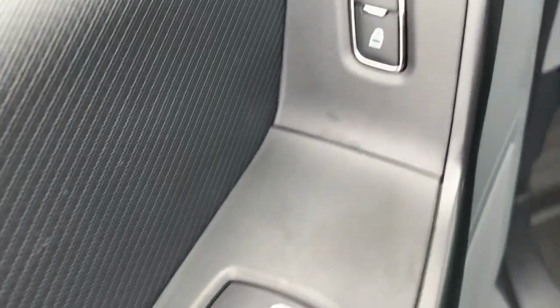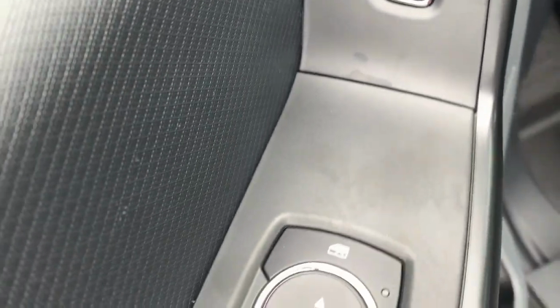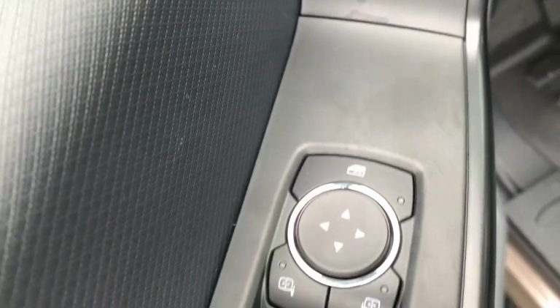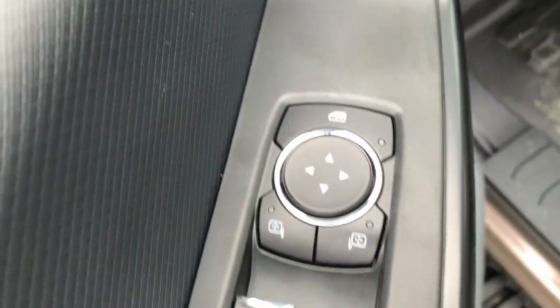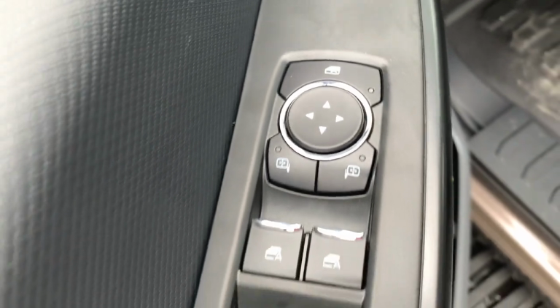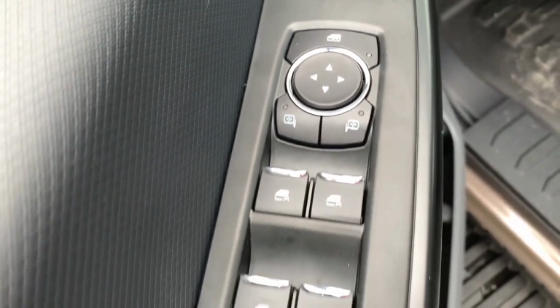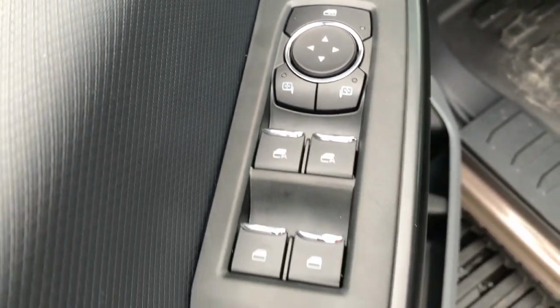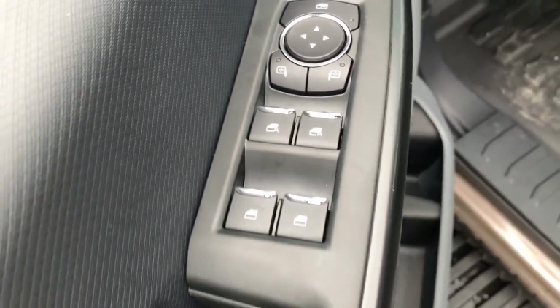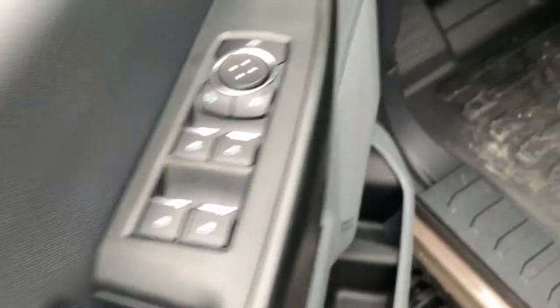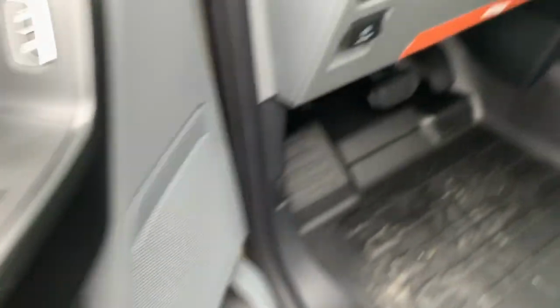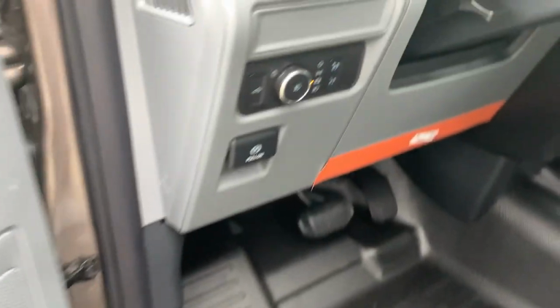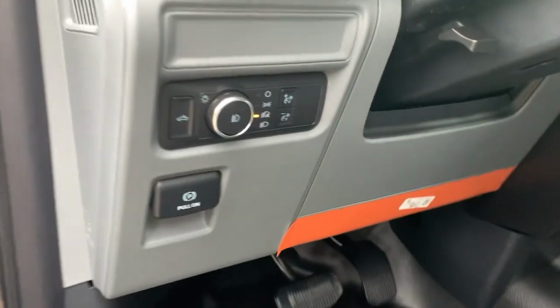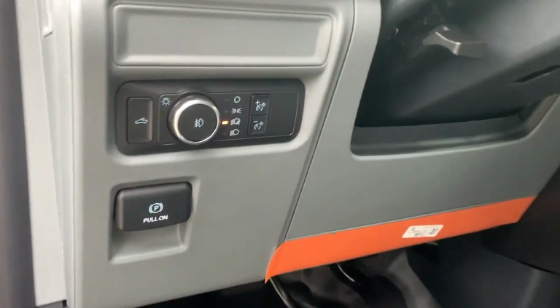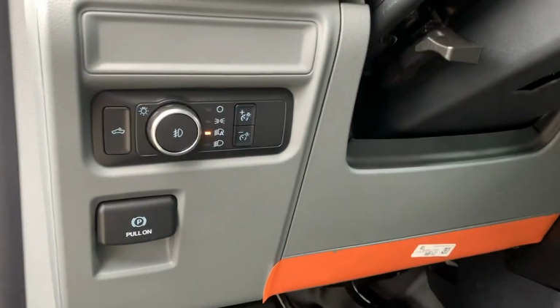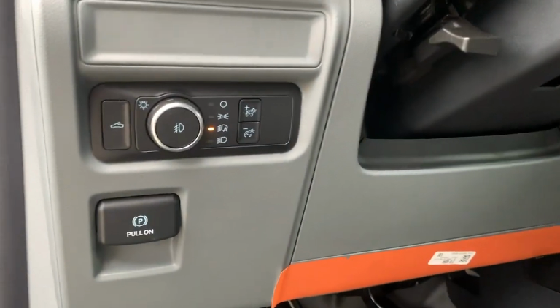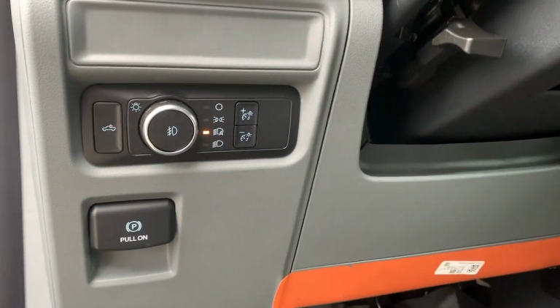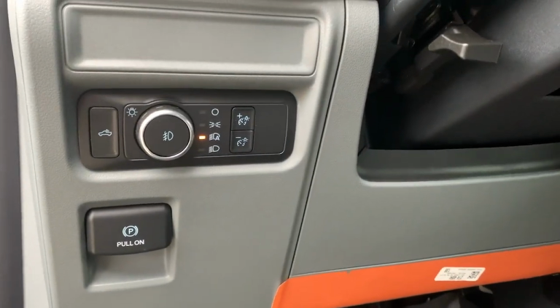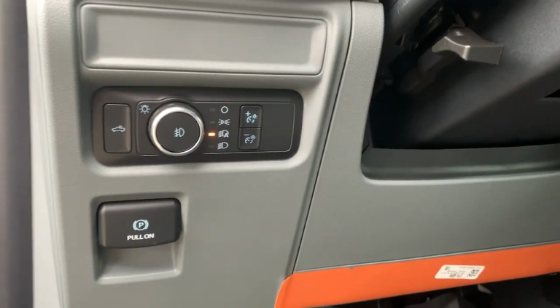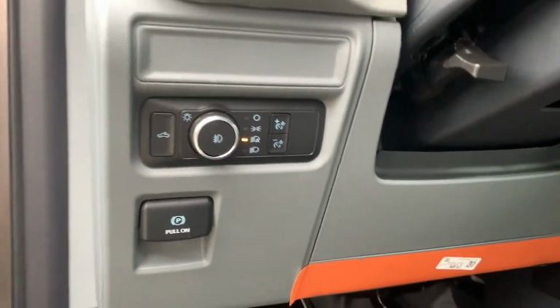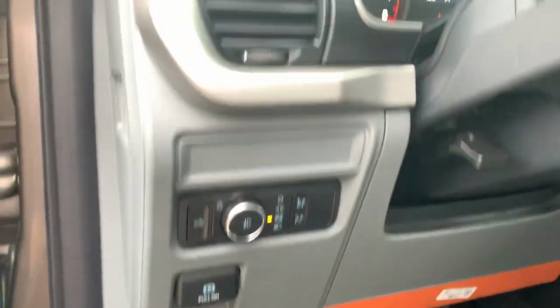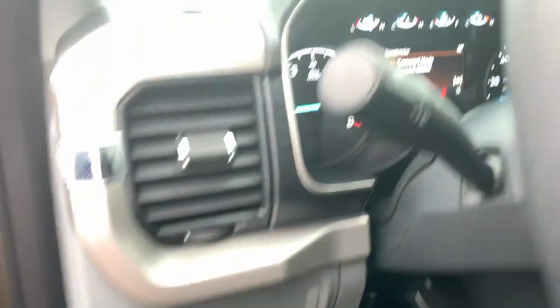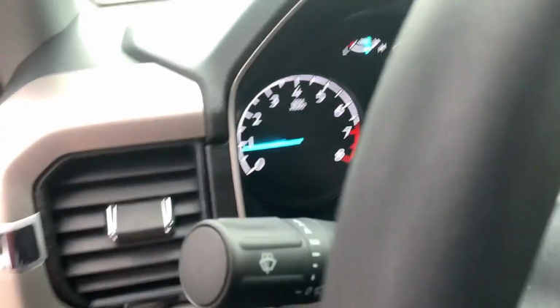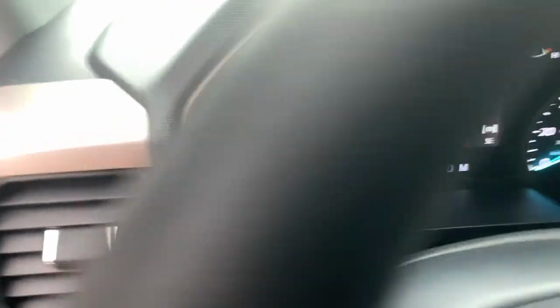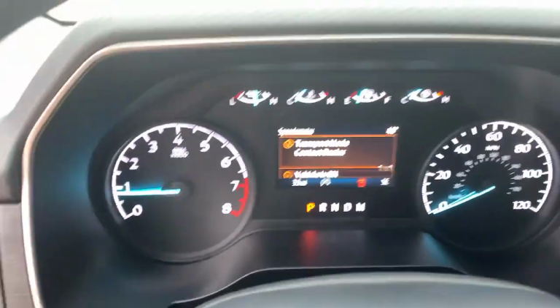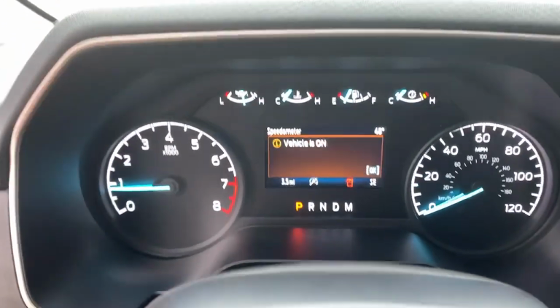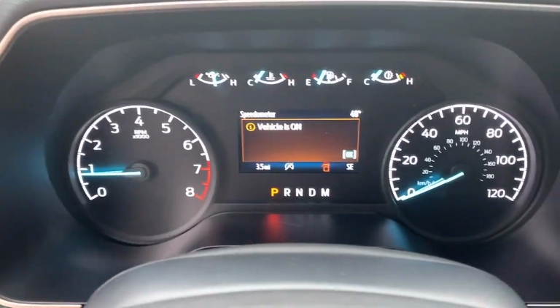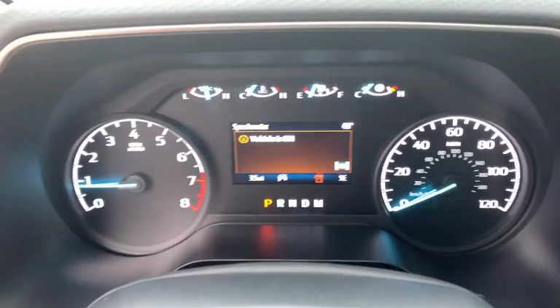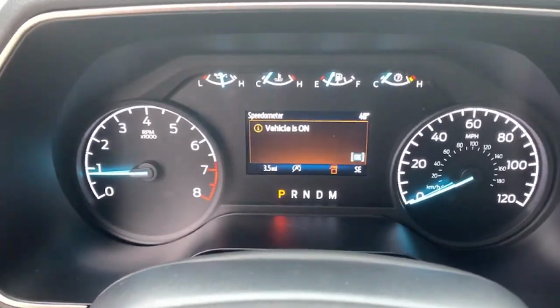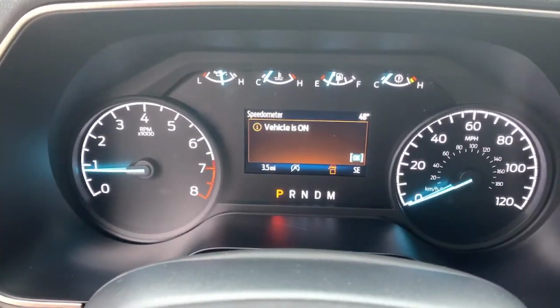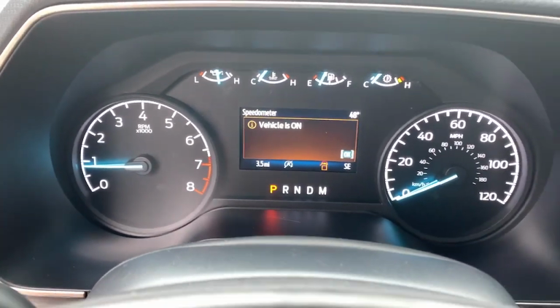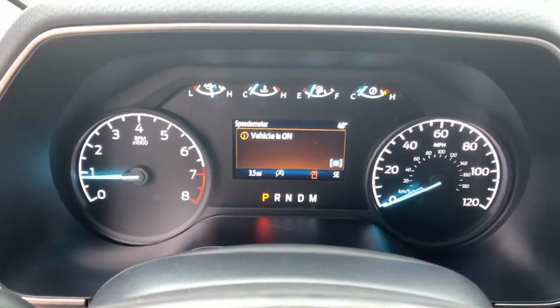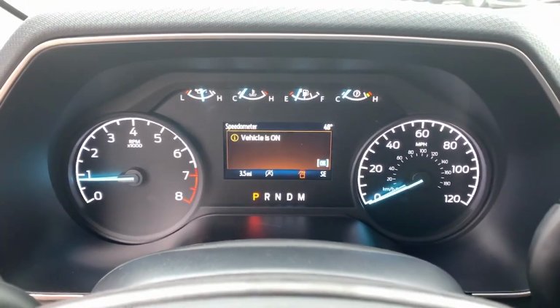These are just some of the great options this vehicle comes with: fog lamps, electronic stability control, cruise control, four-wheel disc brakes, and power steering.